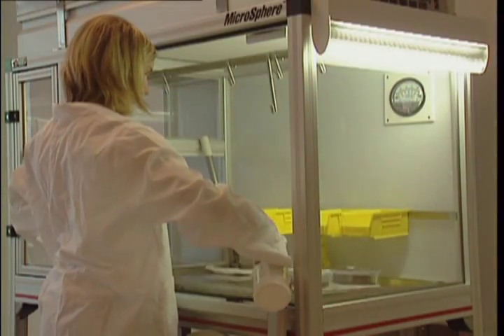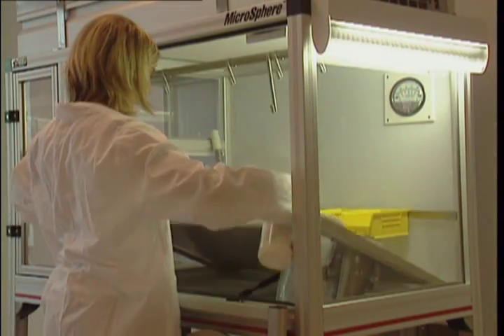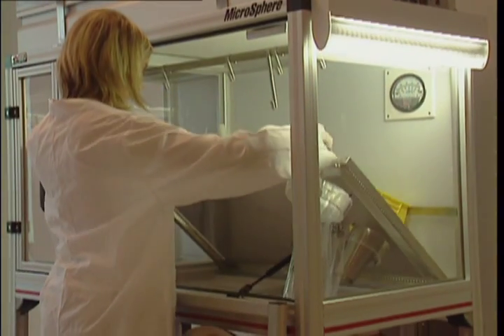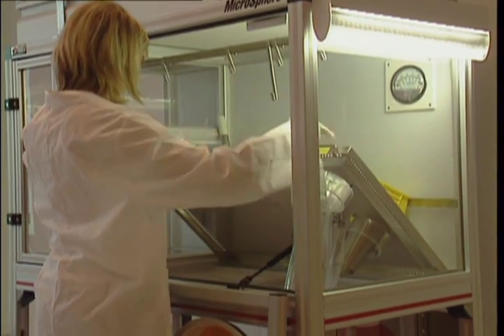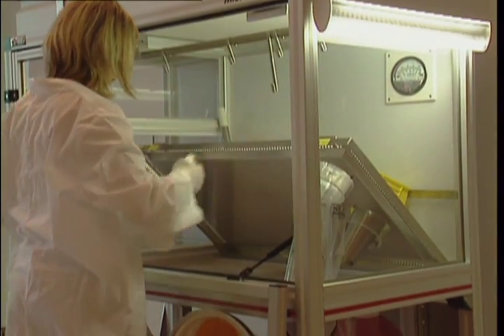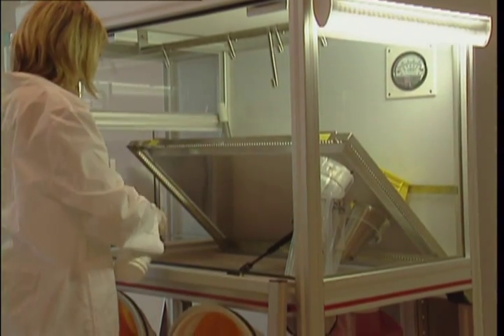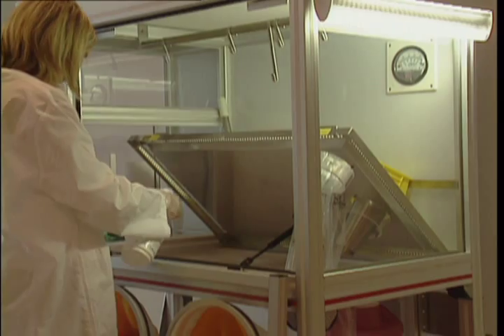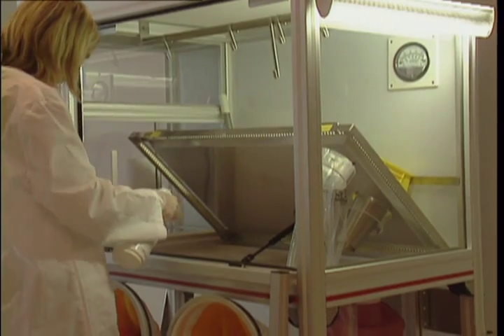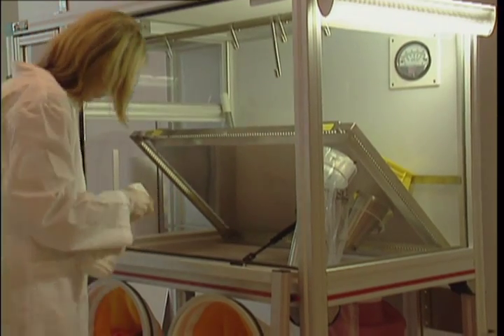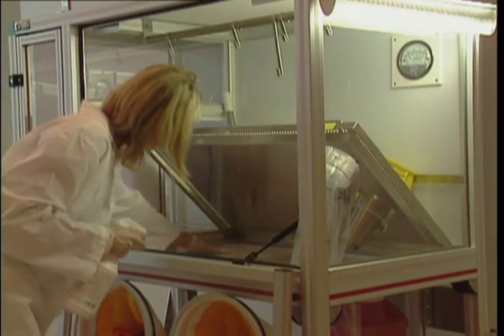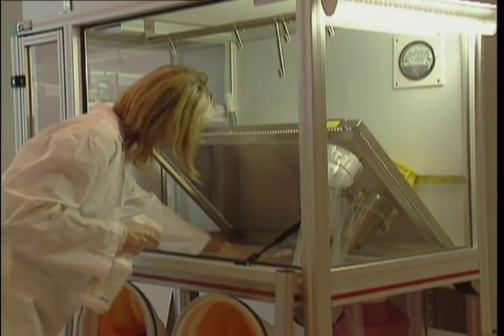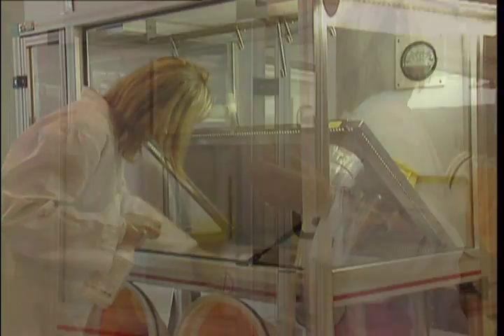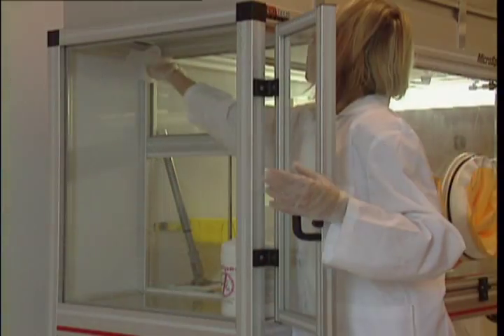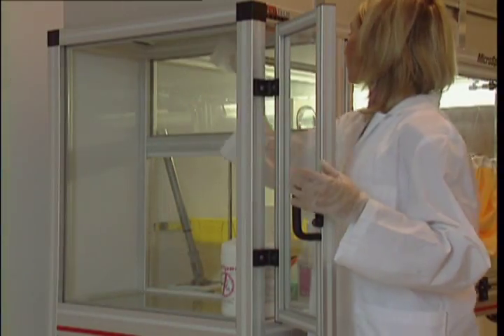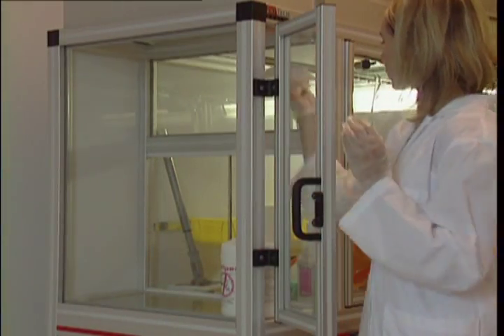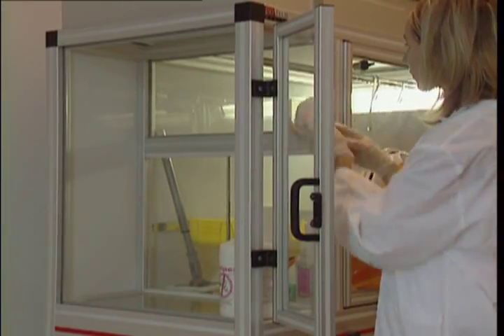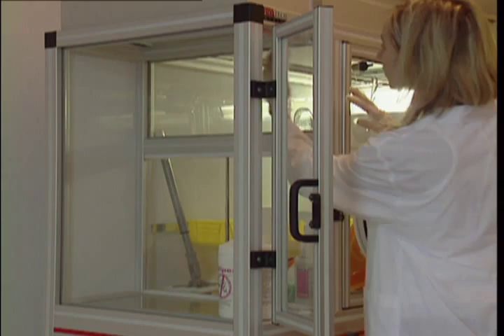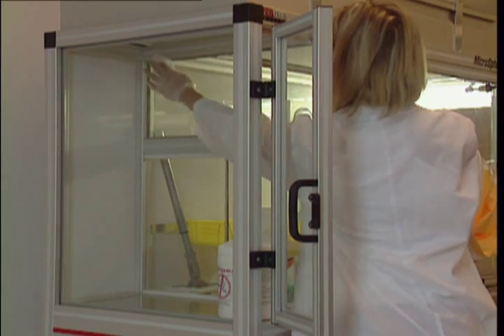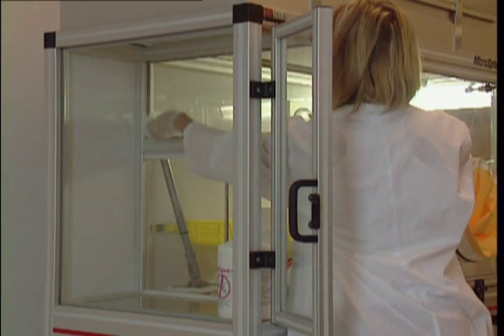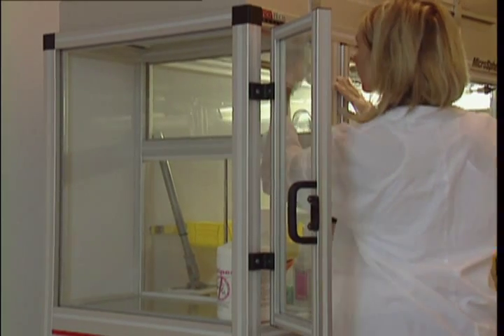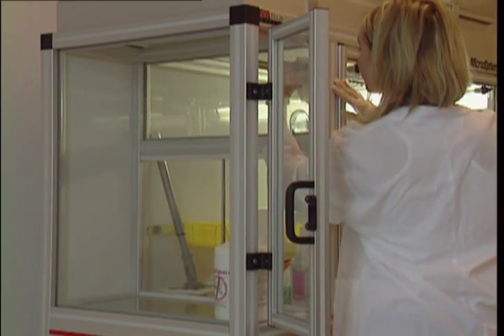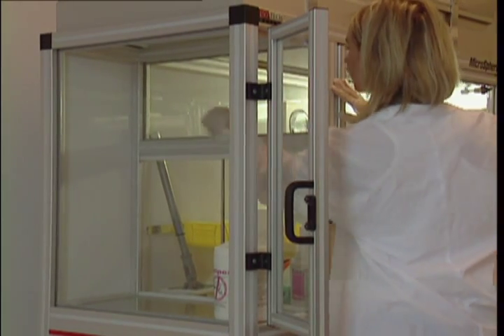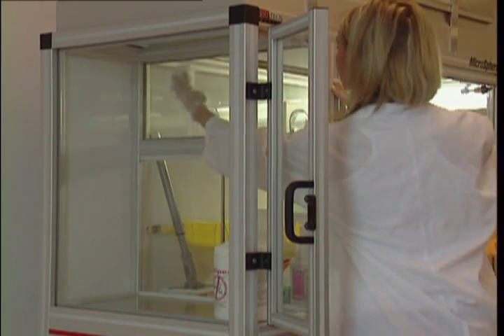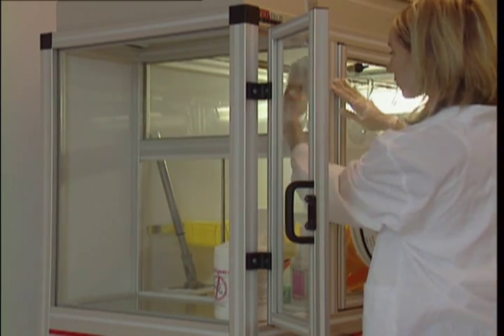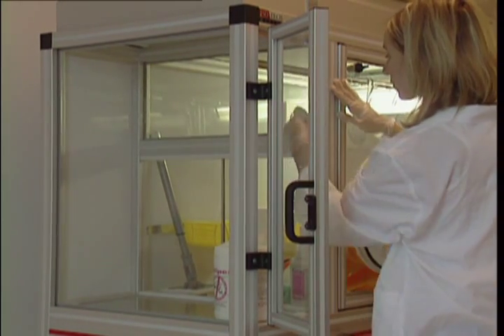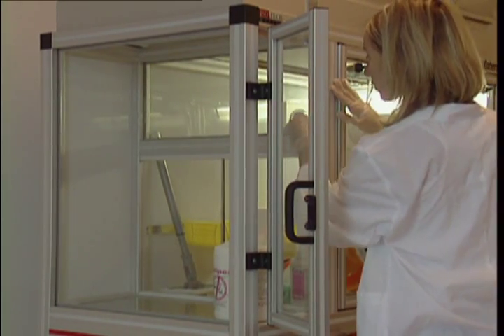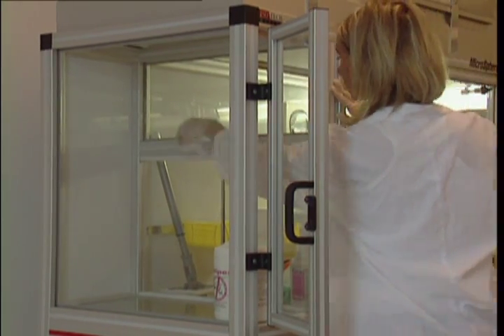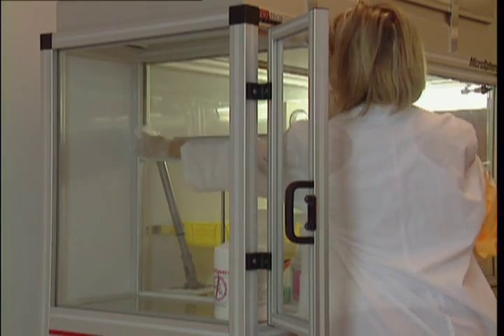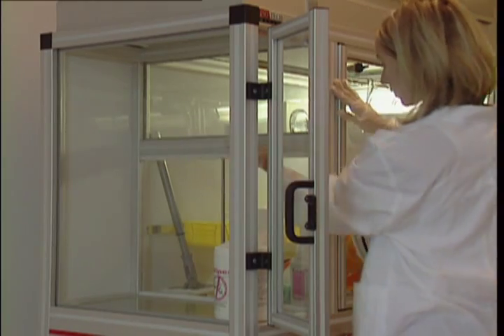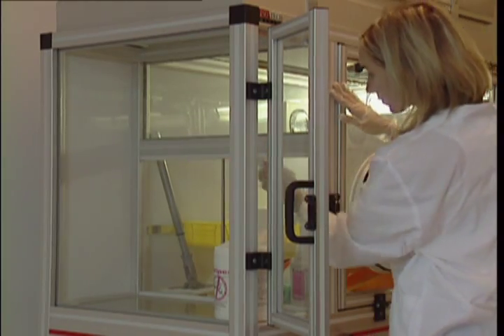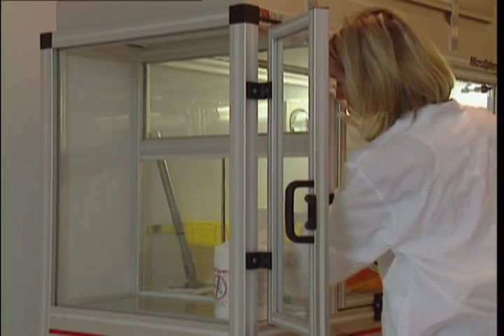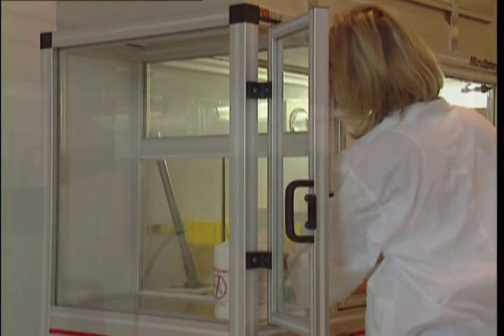Clean the work chamber and anti-chamber work surfaces. Clean both sides of the anti-chamber transfer door. Clean the clear and wide vertical panels of the anti-chamber and the work chamber.